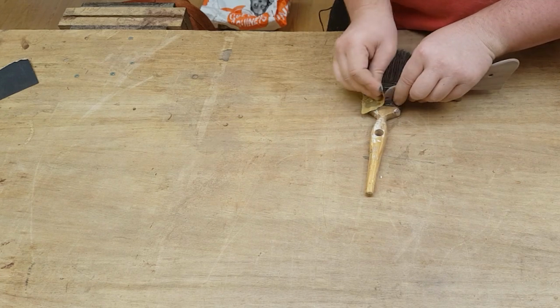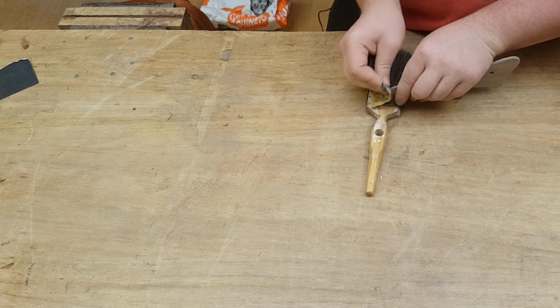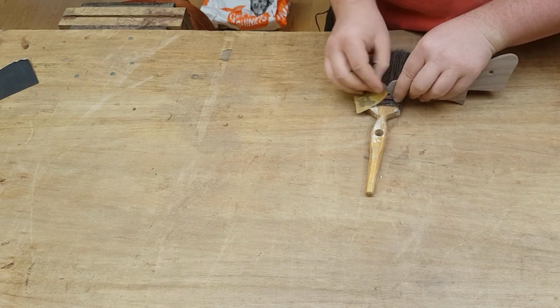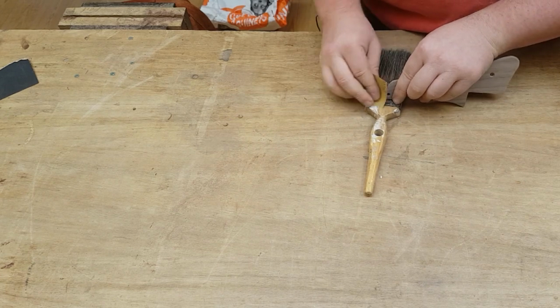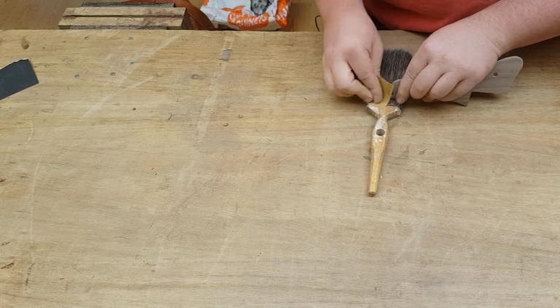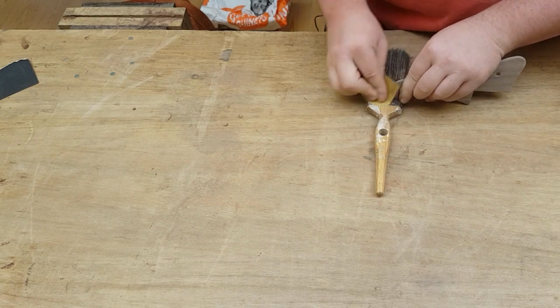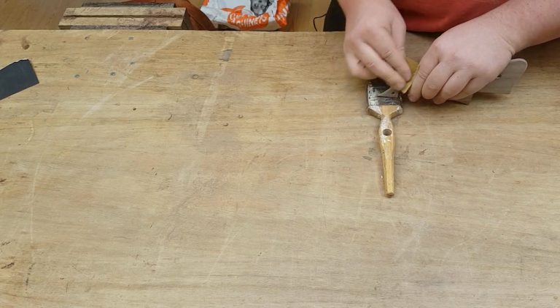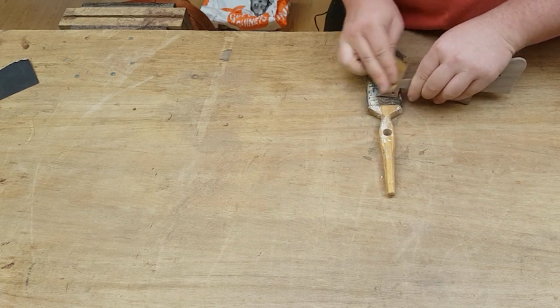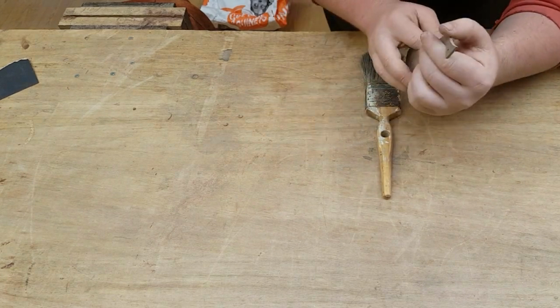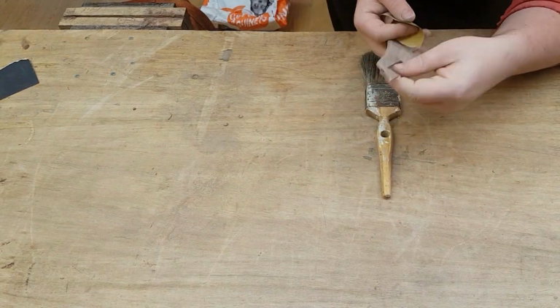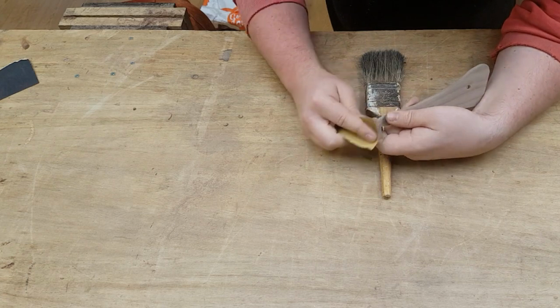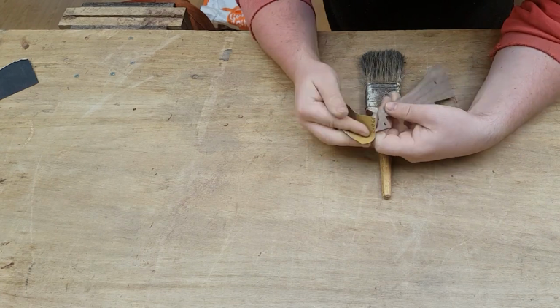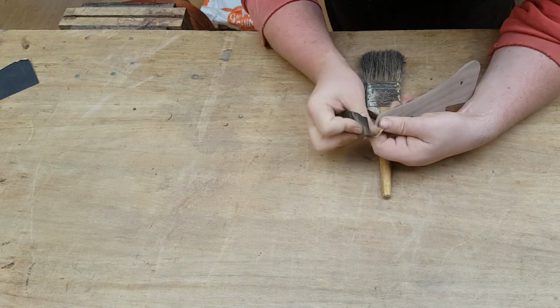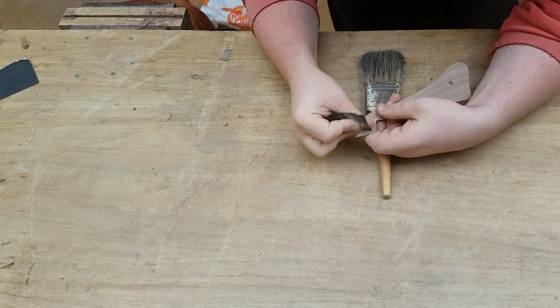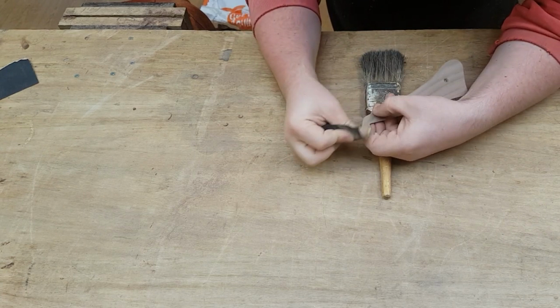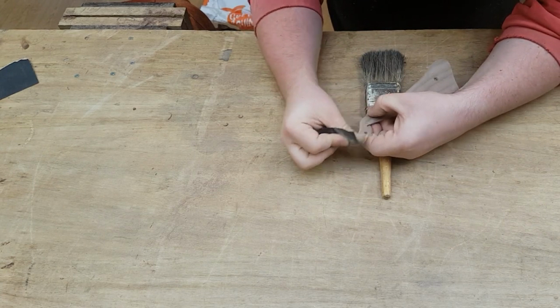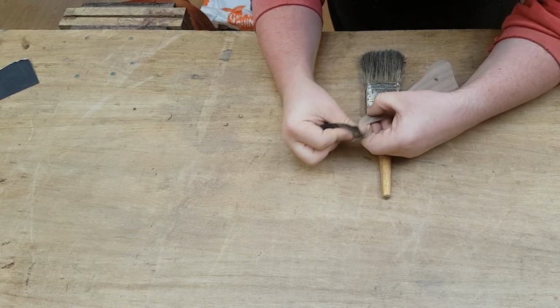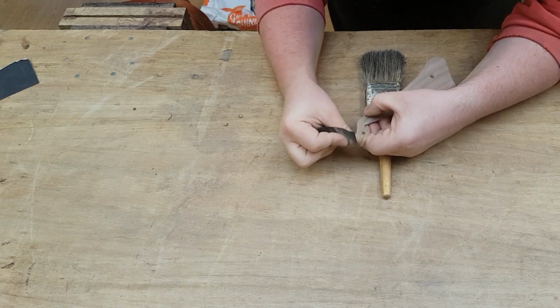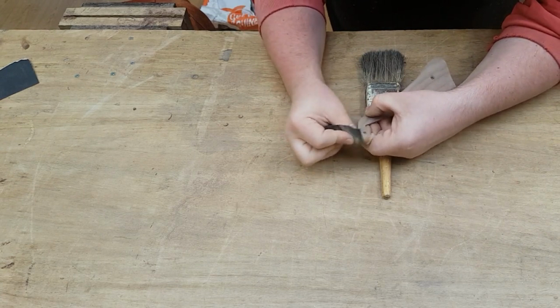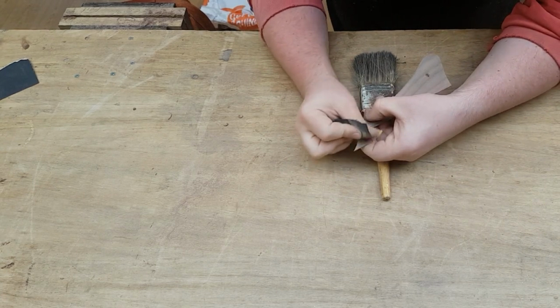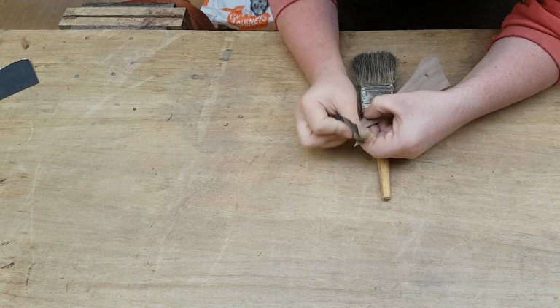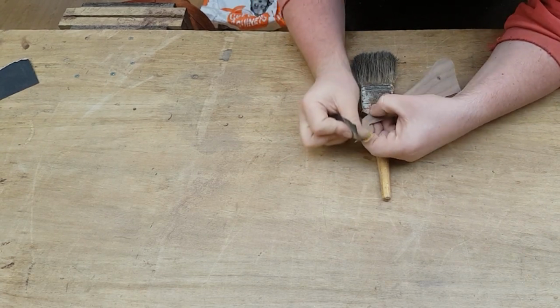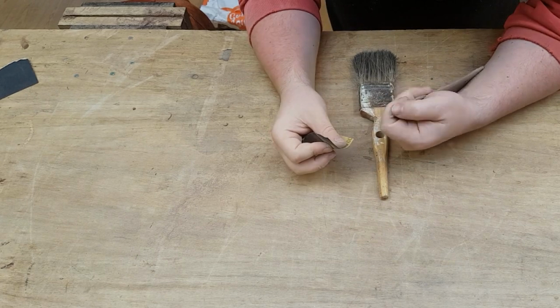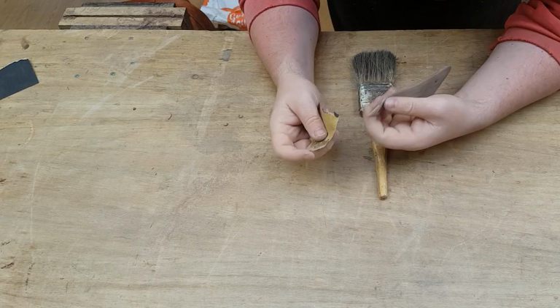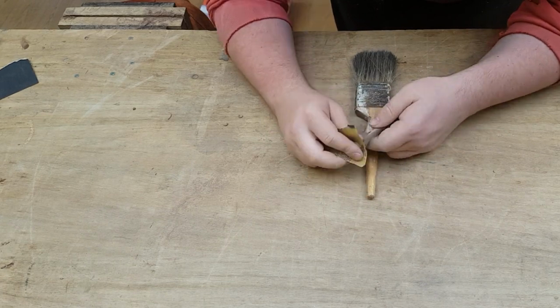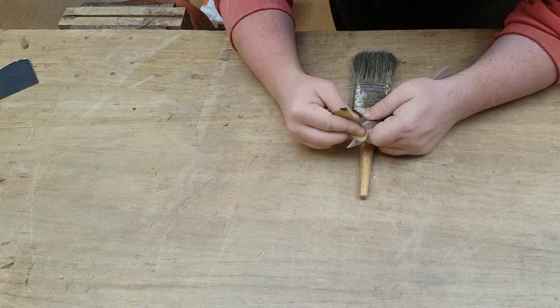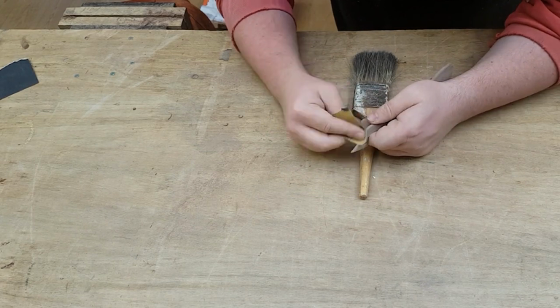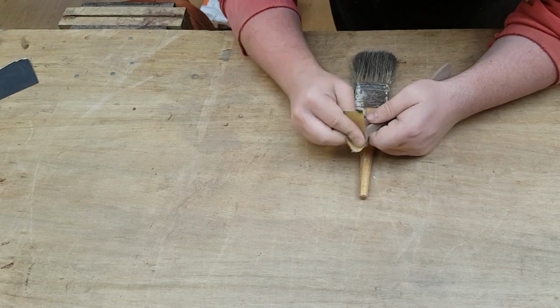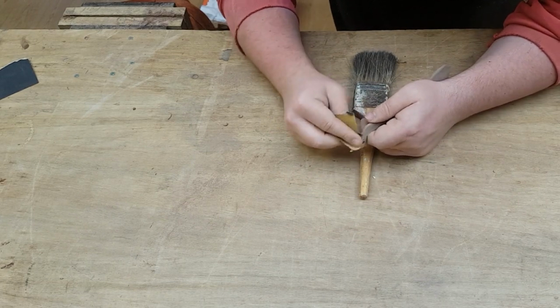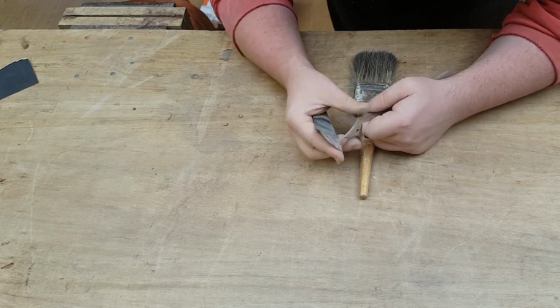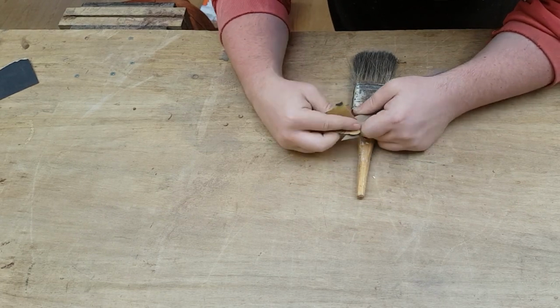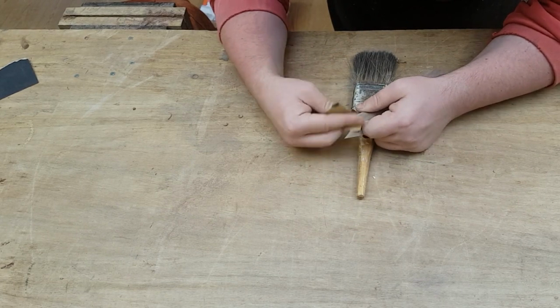I probably could have used 120 grit here just to make it go a little bit faster but I decided to go with 240 — it gives a cleaner finish off the bat and there's less risk of putting loud scratches or gouges into the pickguard itself.